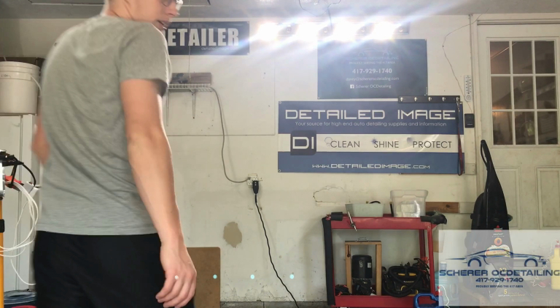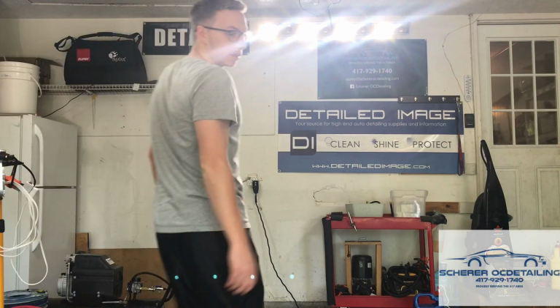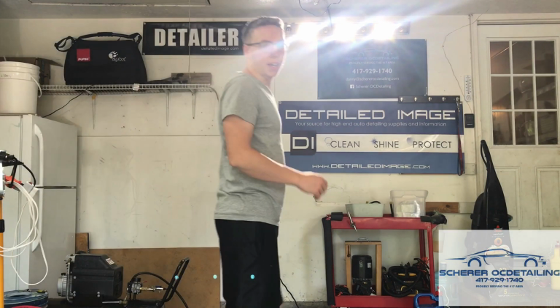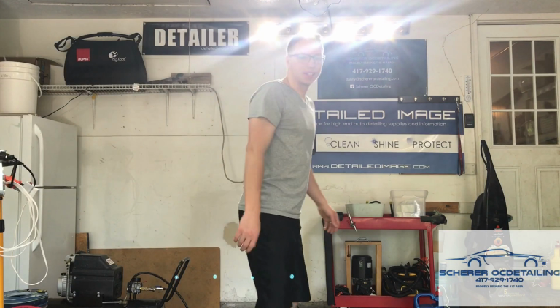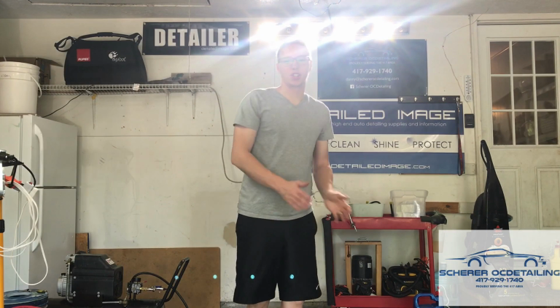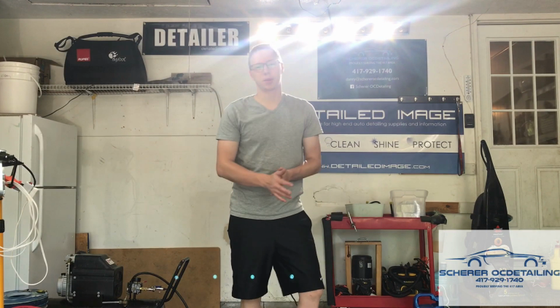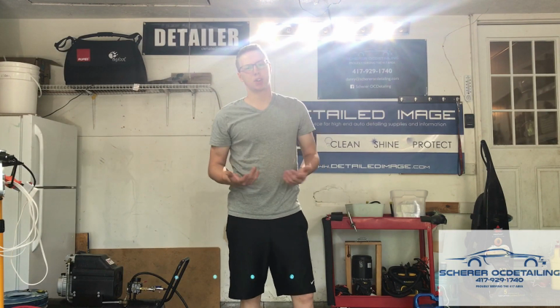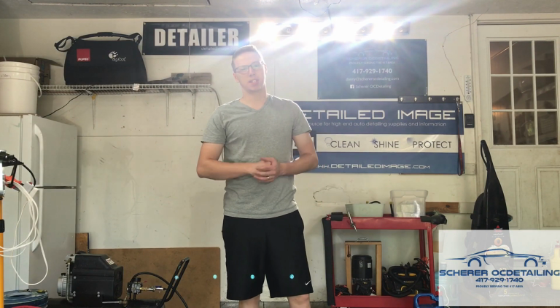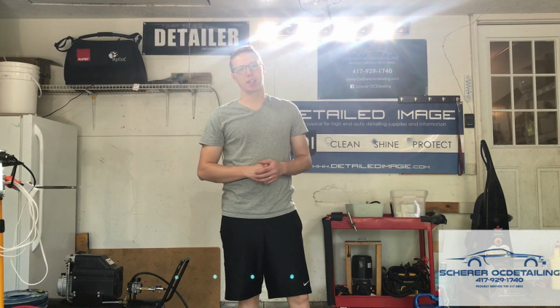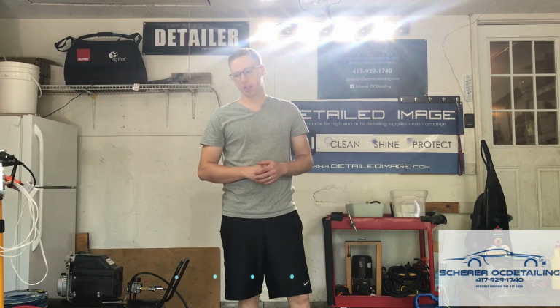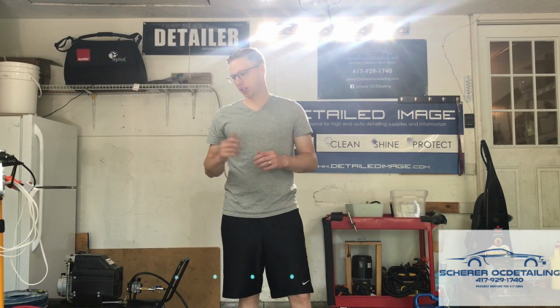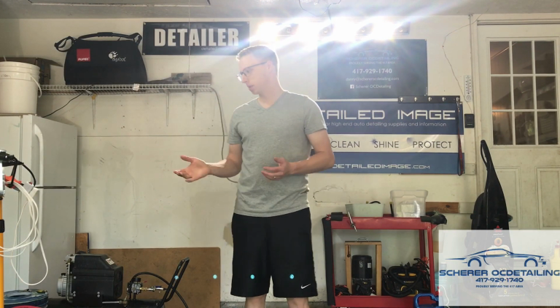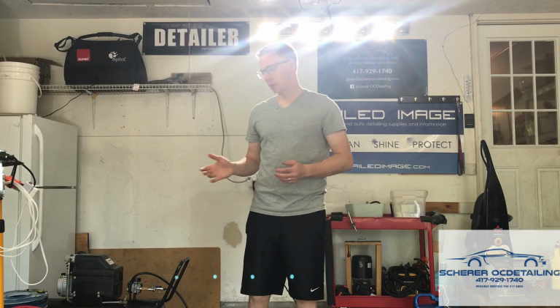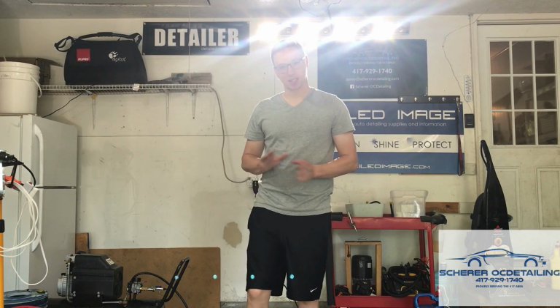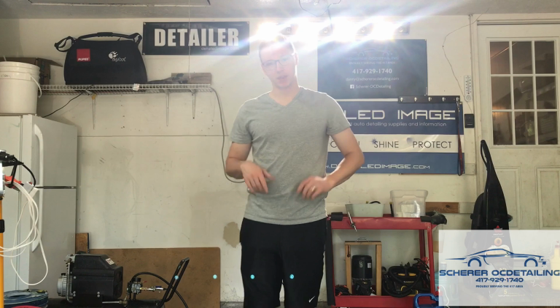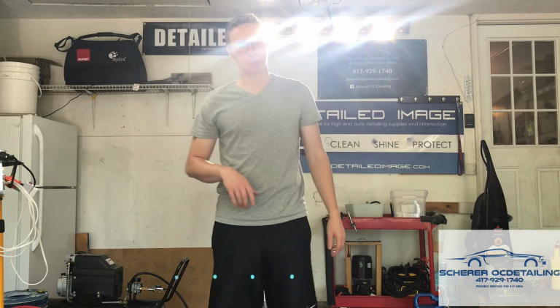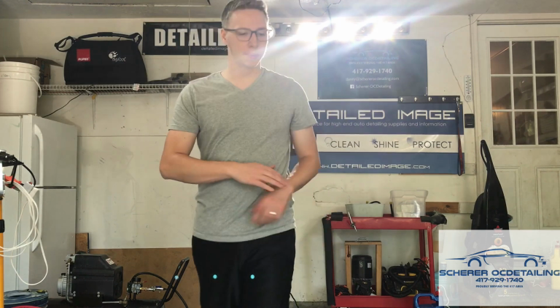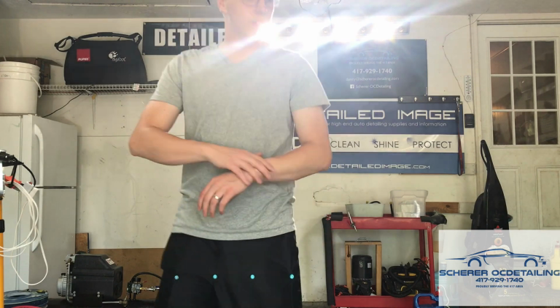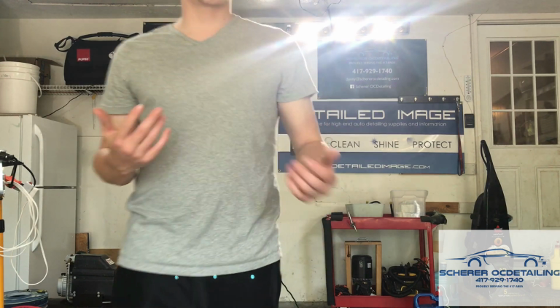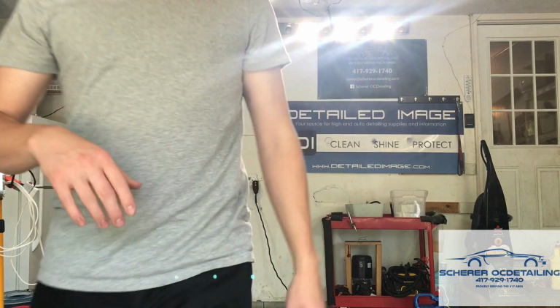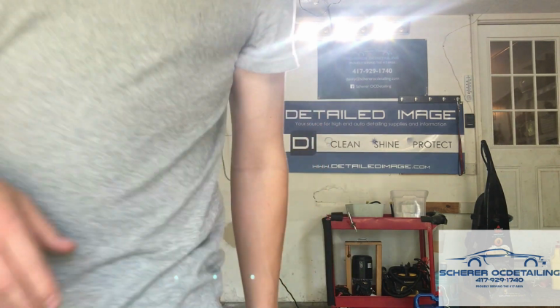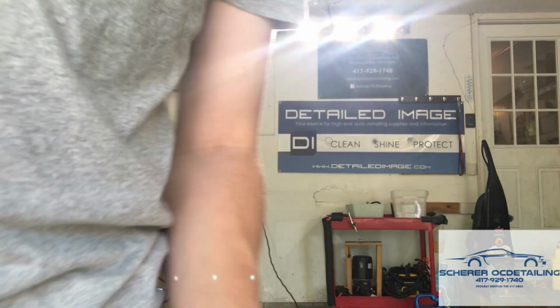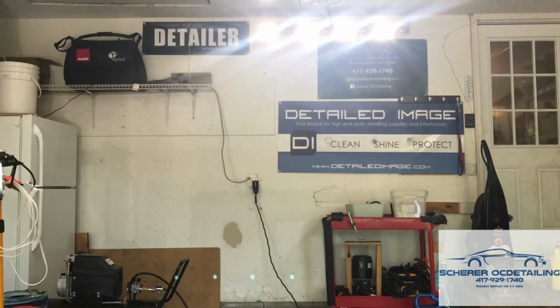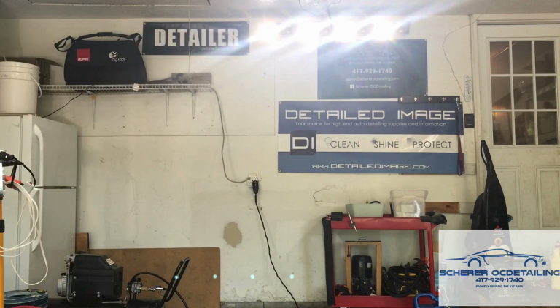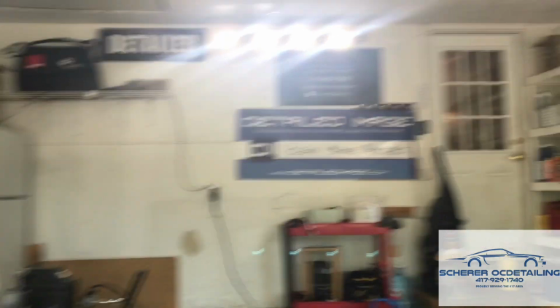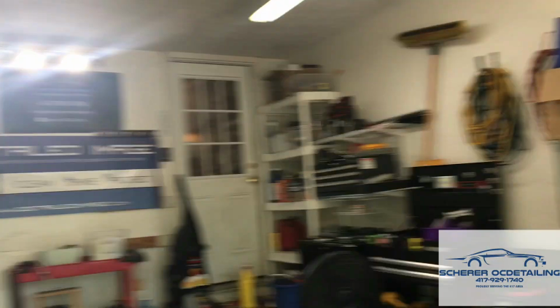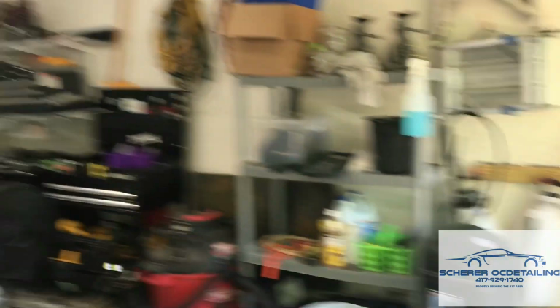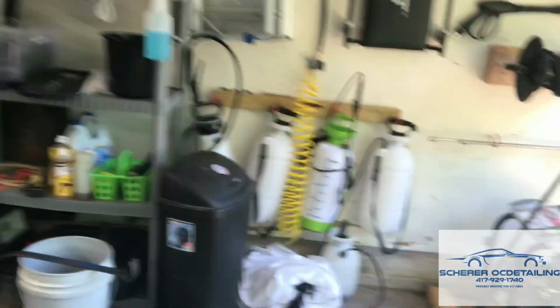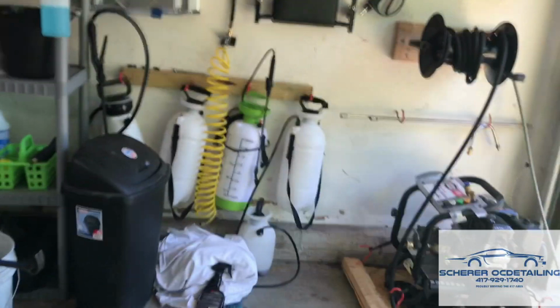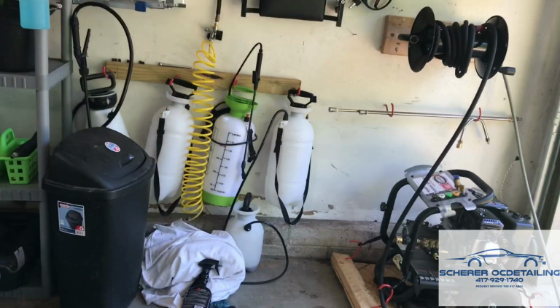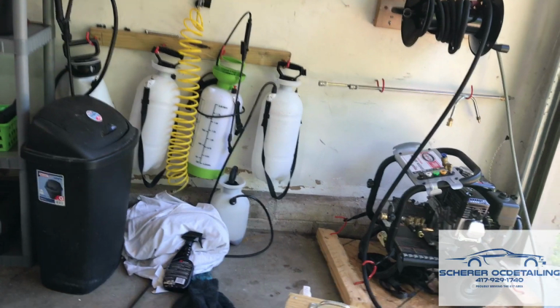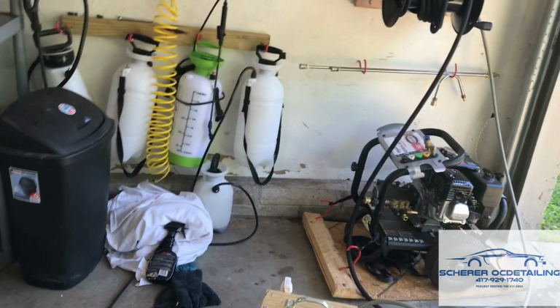Hey, what's up guys? It's Danny Scheer here with Scheer OC Detailing. Shop's a mess, but that's not what the video is about. The video today is about what size pressure hose should you use.